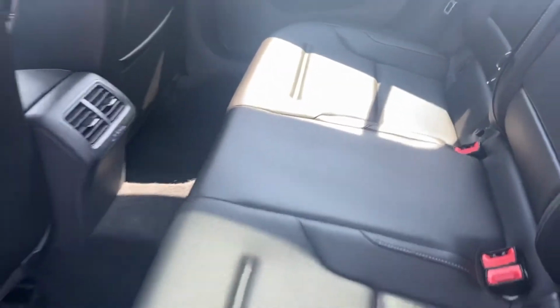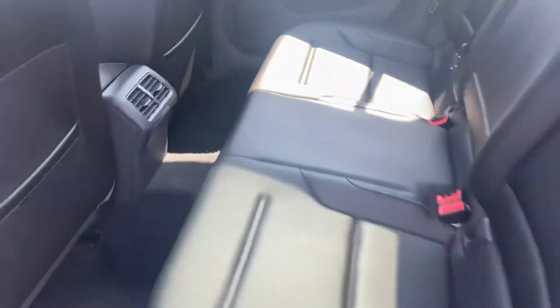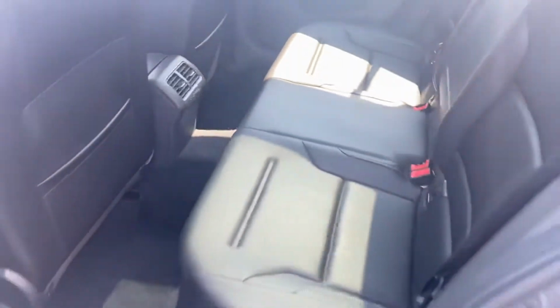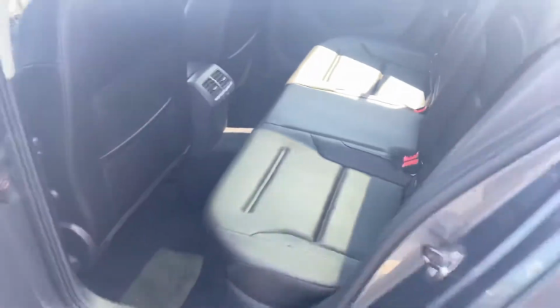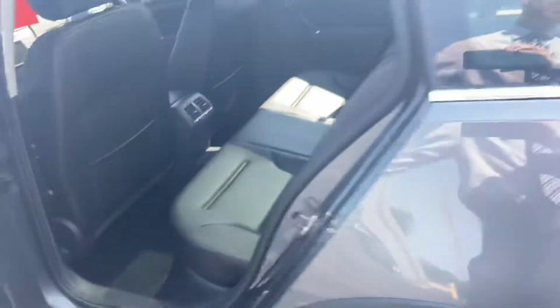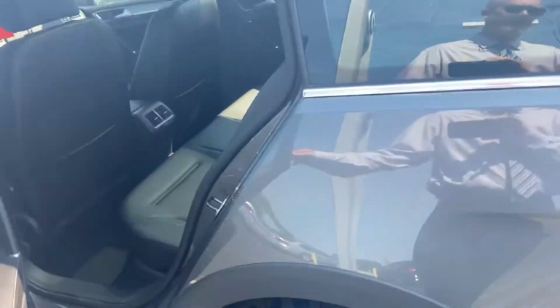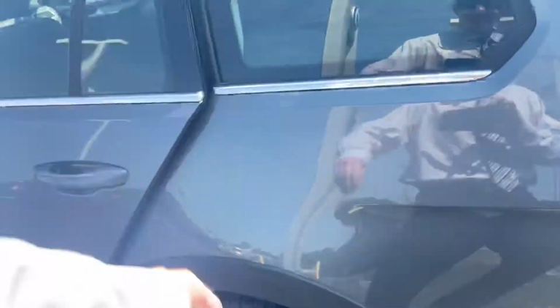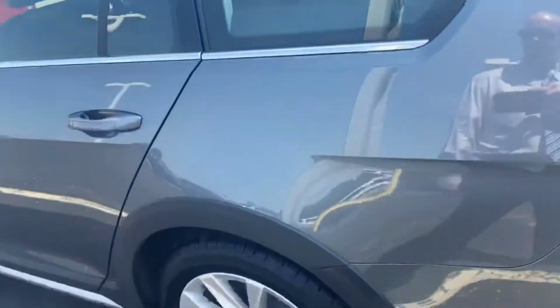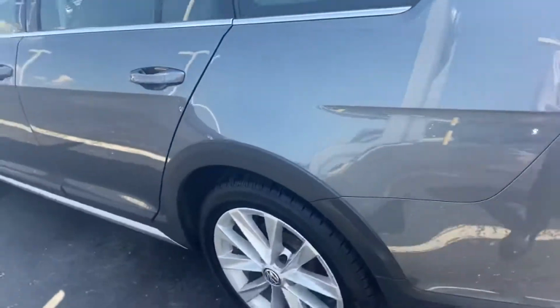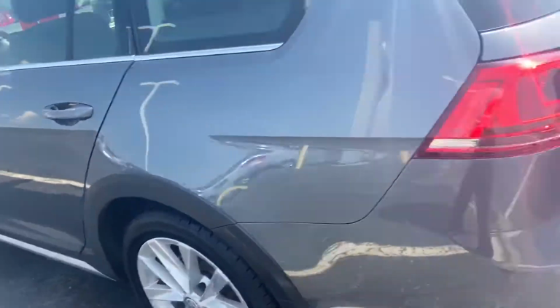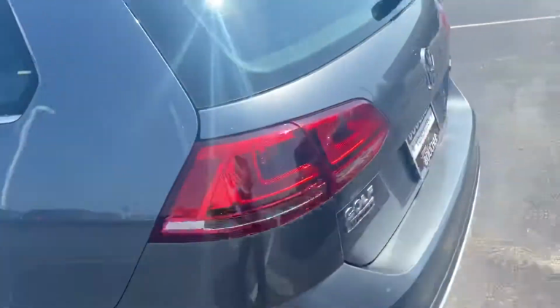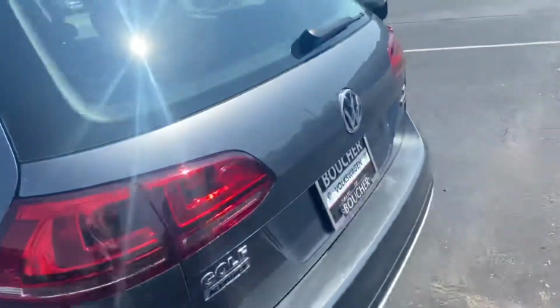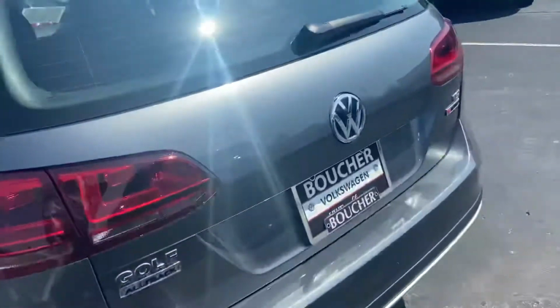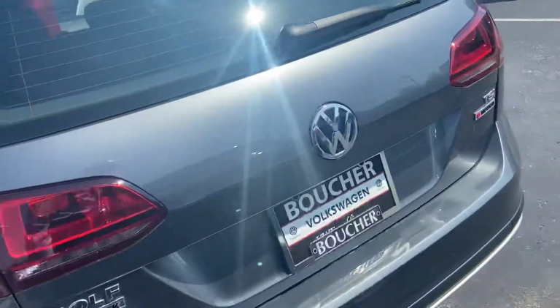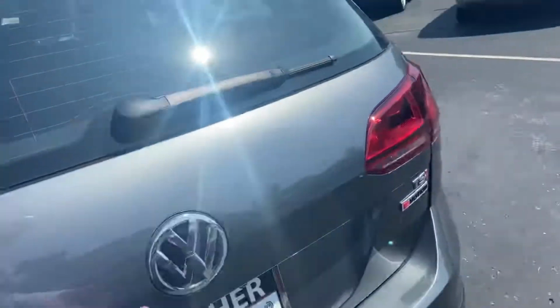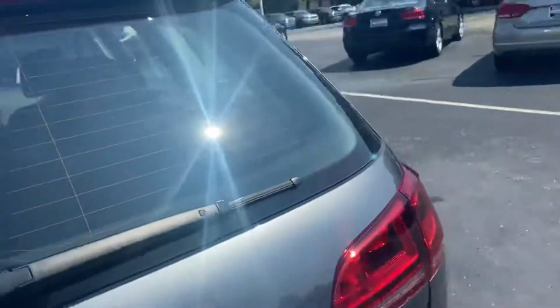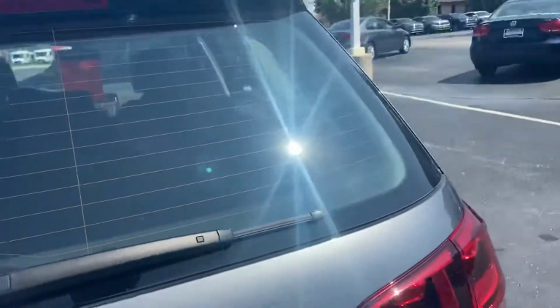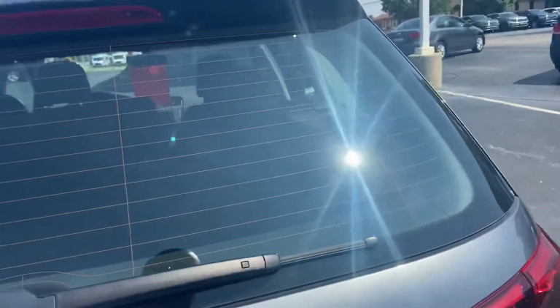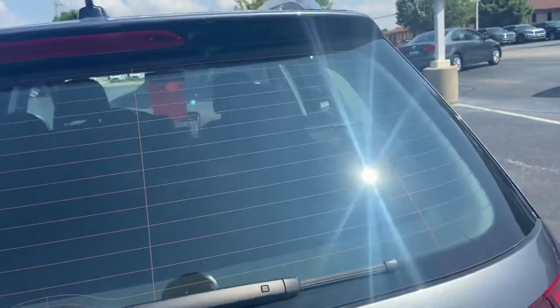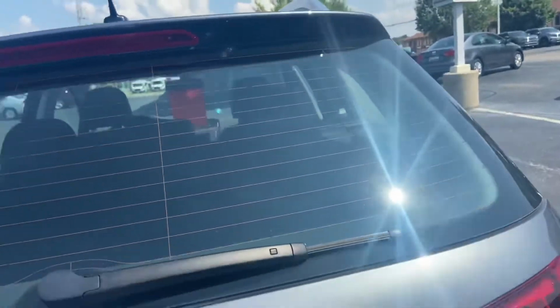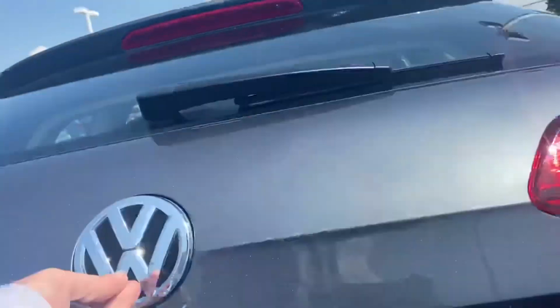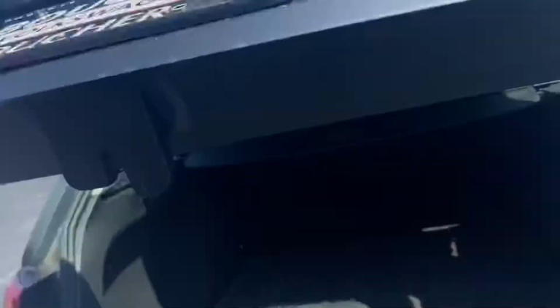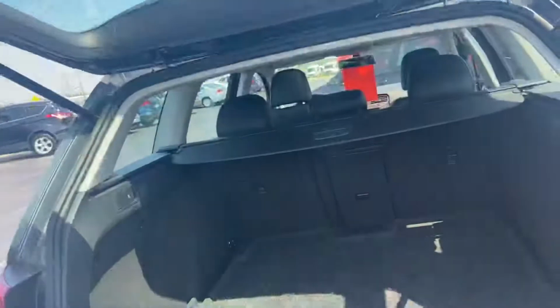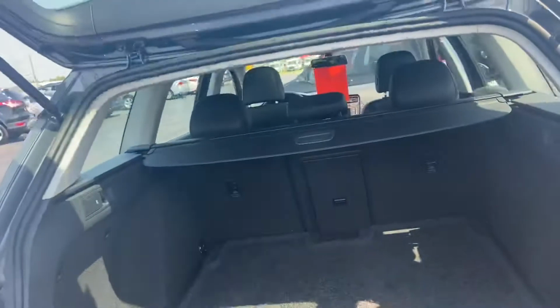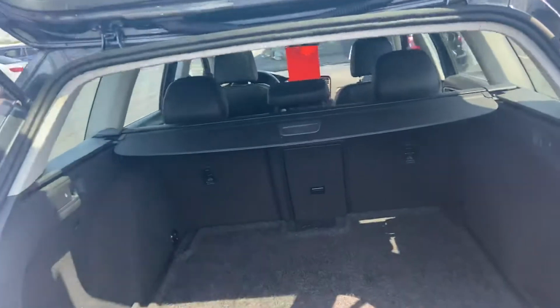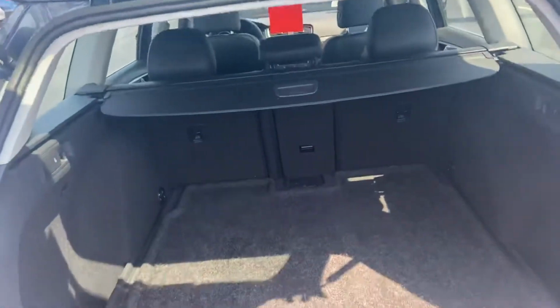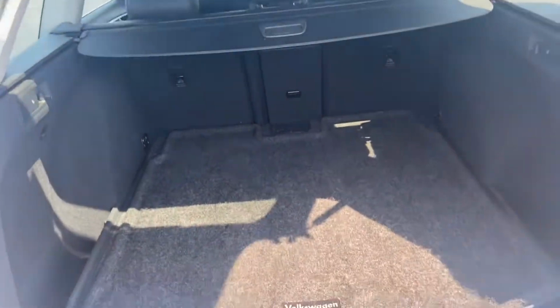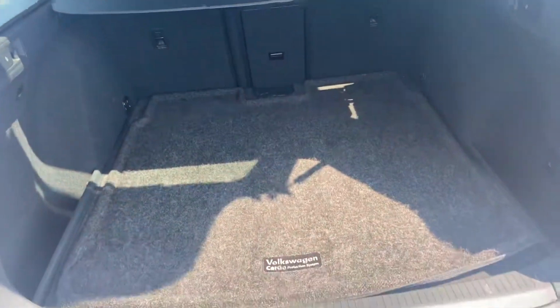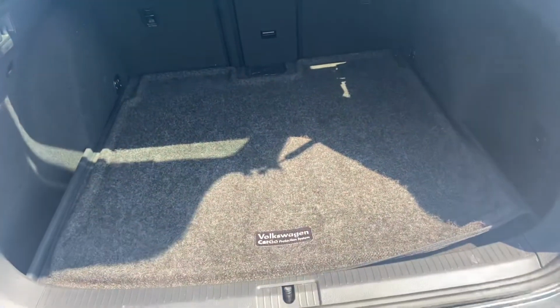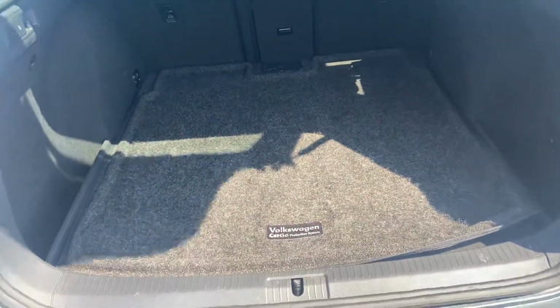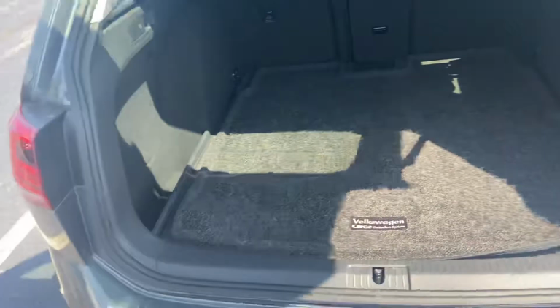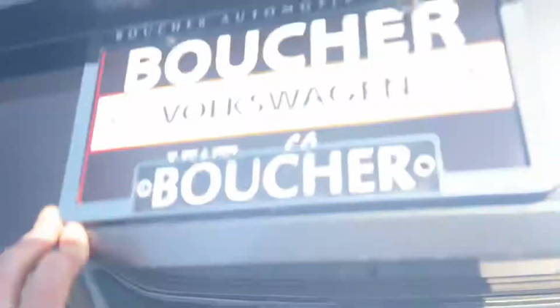Odometer reads 24,796 miles. It's certified, so it comes with a nice warranty — two-year, 24,000 mile warranty, all bumper to bumper.